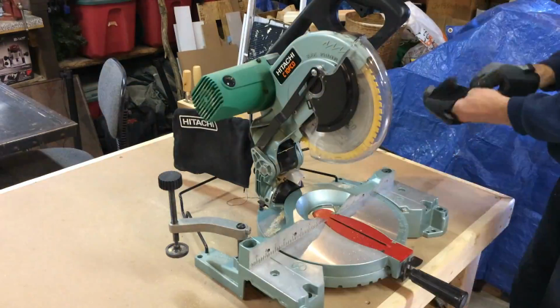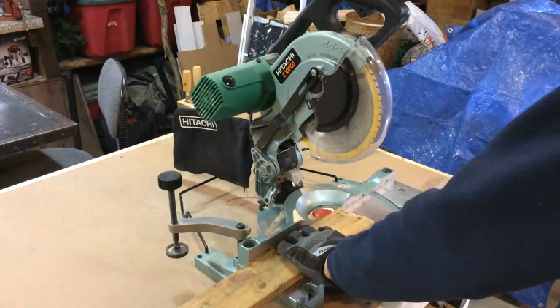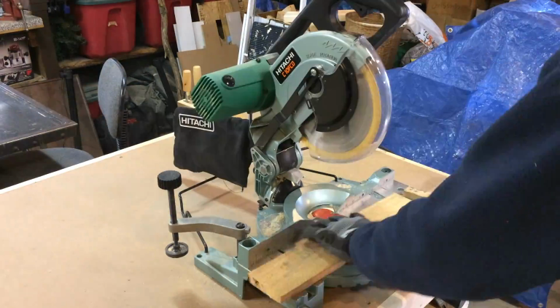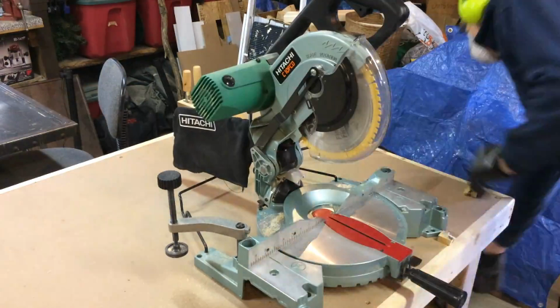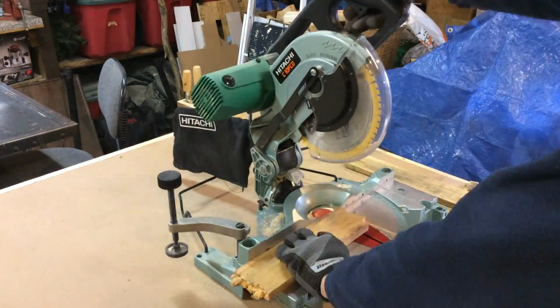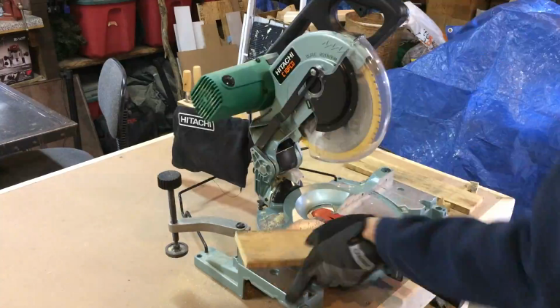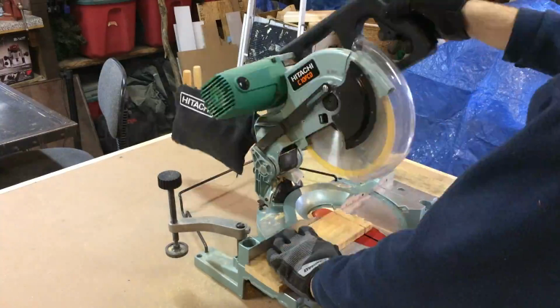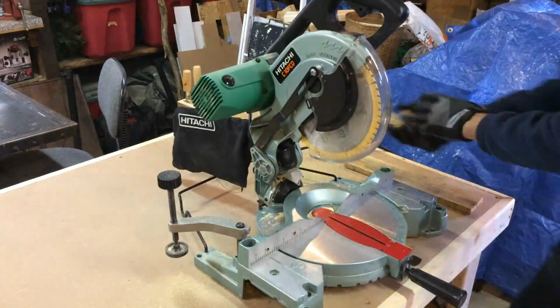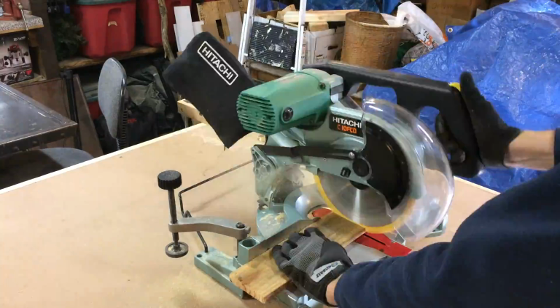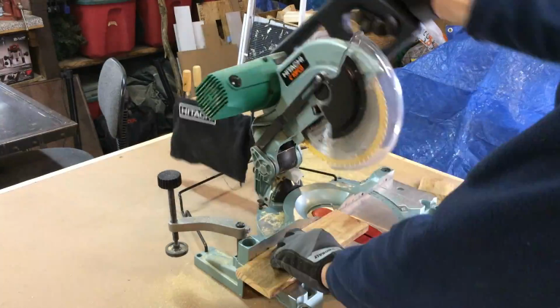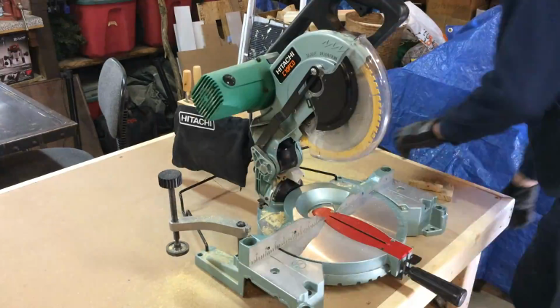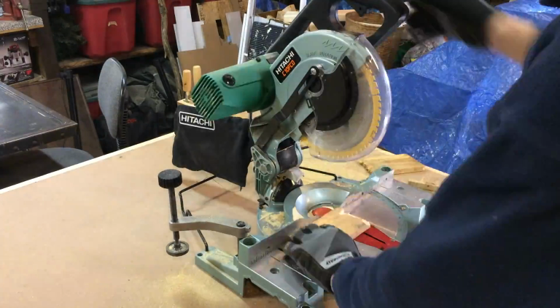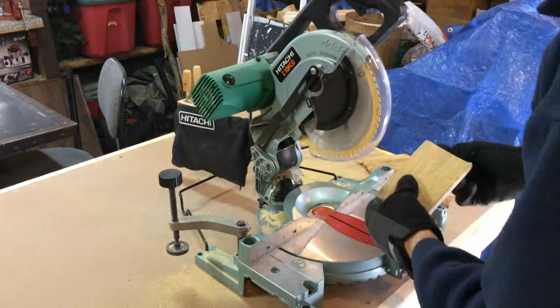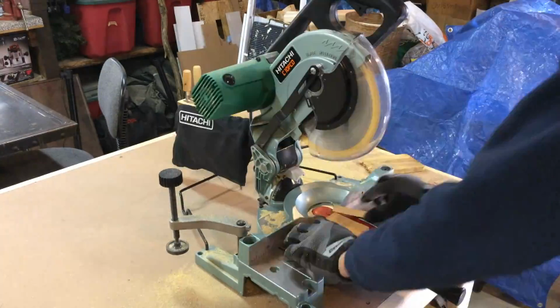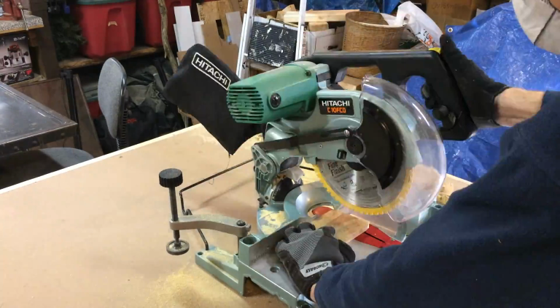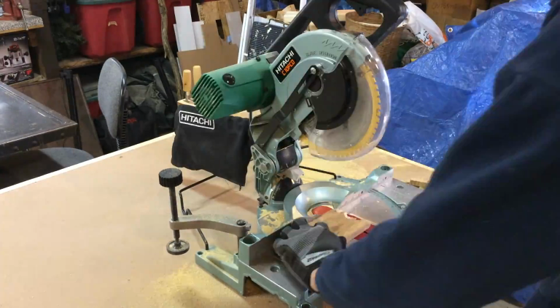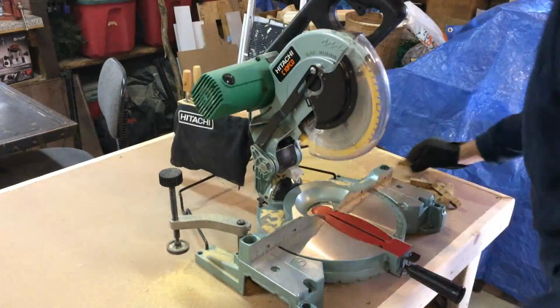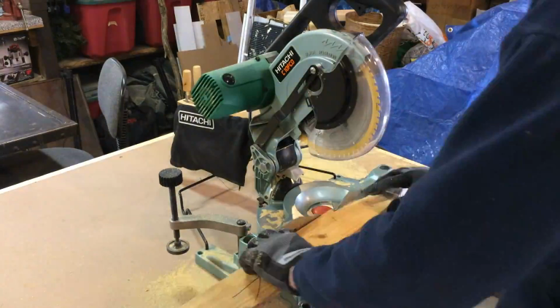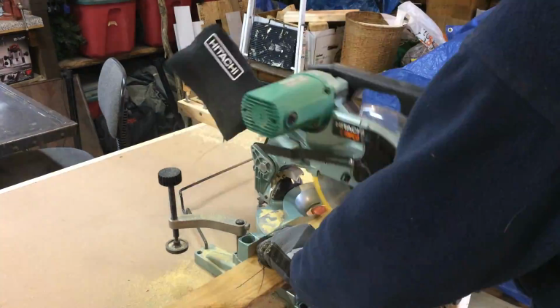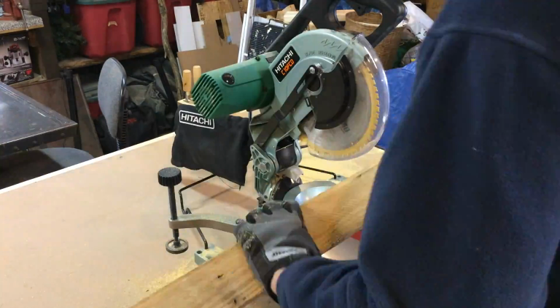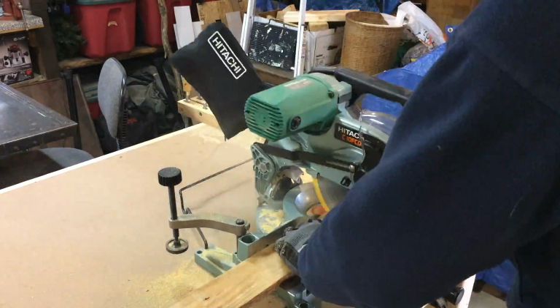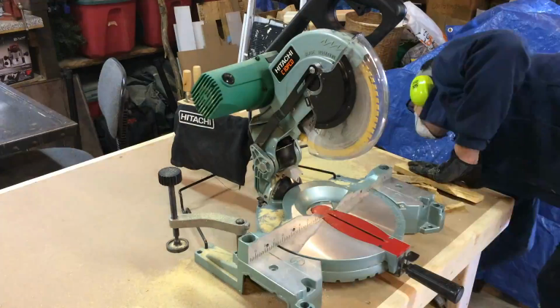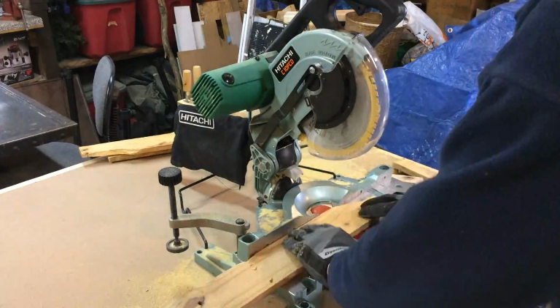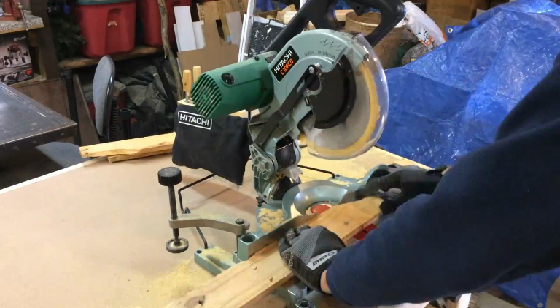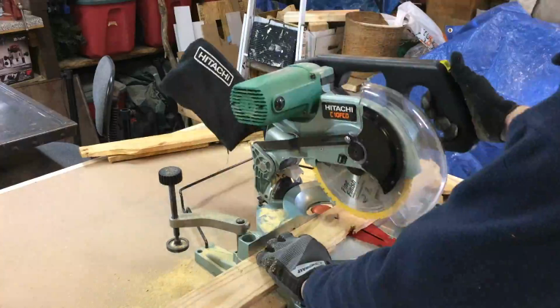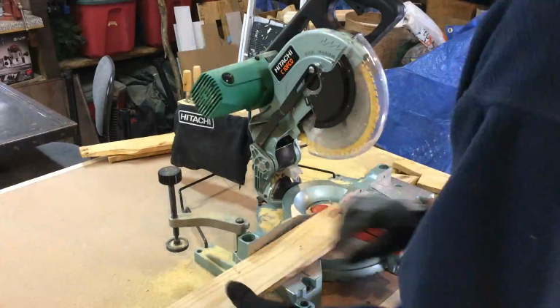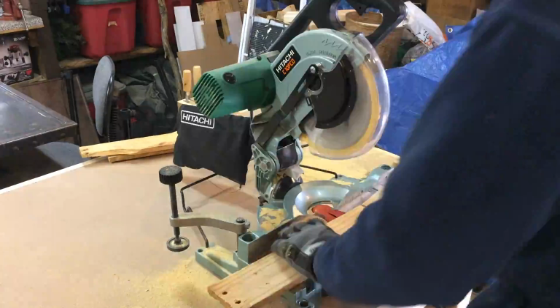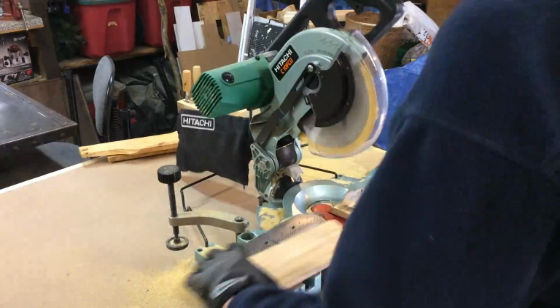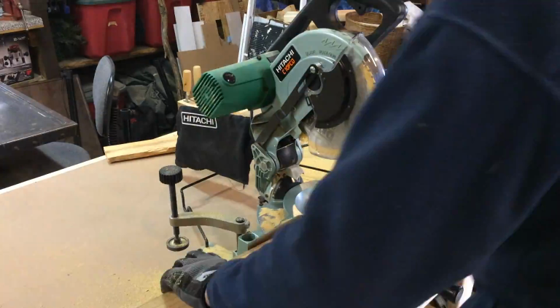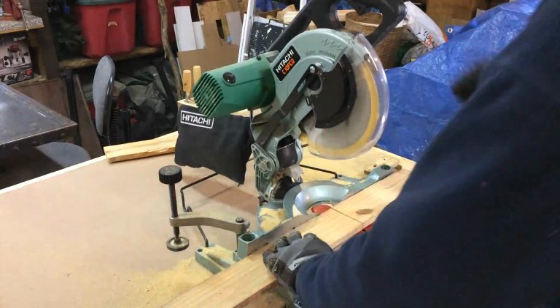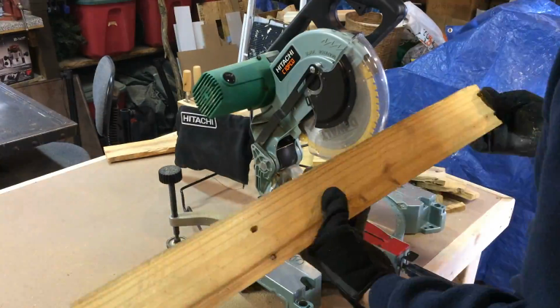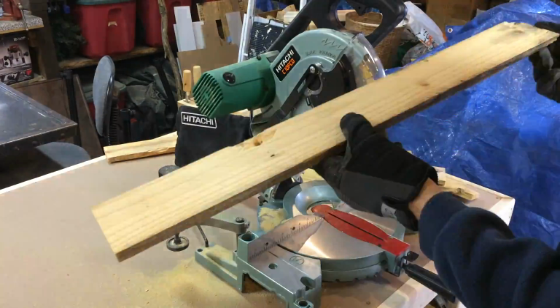Once I had the slats off, I used the miter saw to cut the rough ends off each slat and clean them up. This took a little while but it went pretty well.